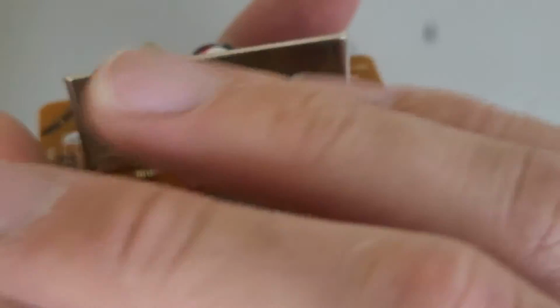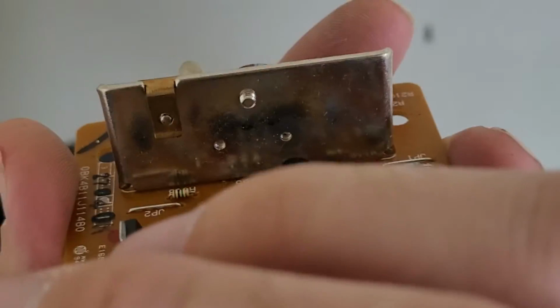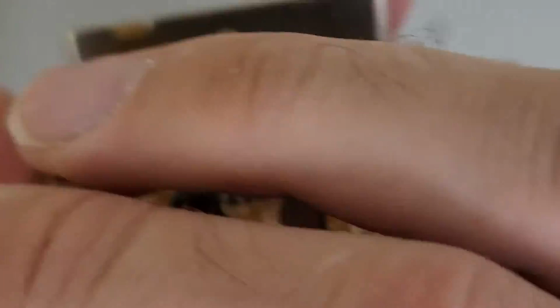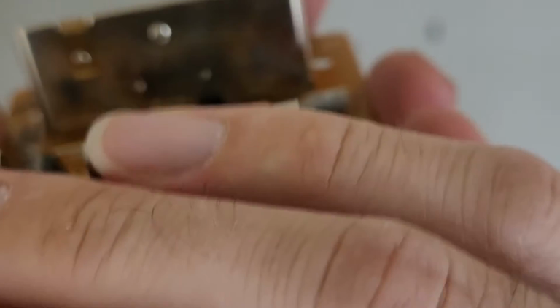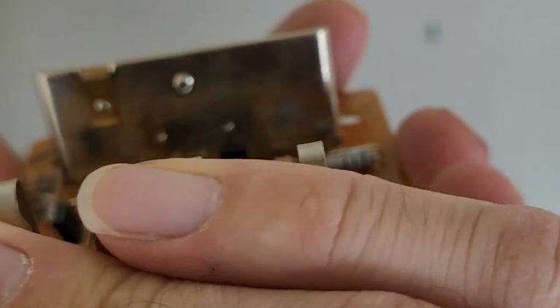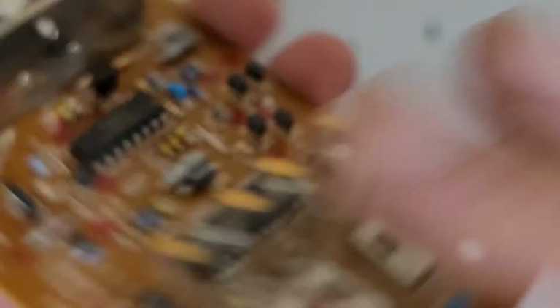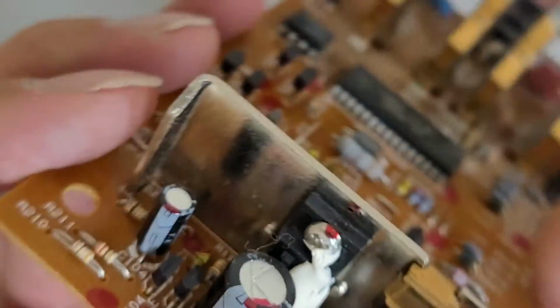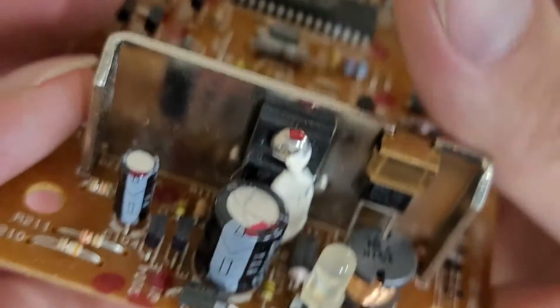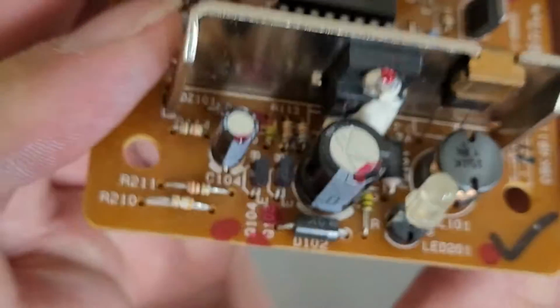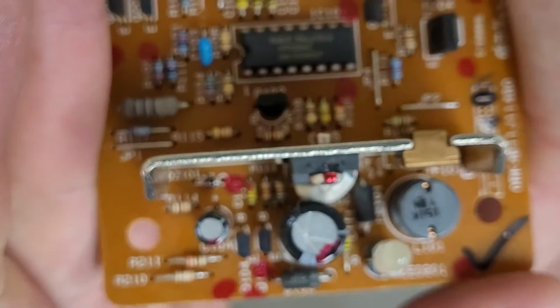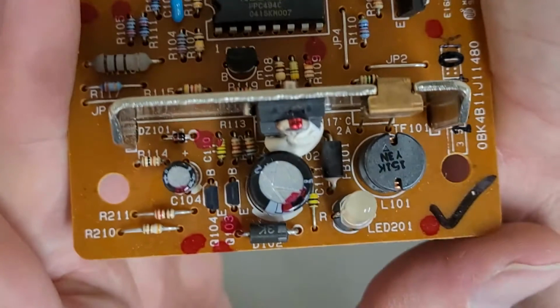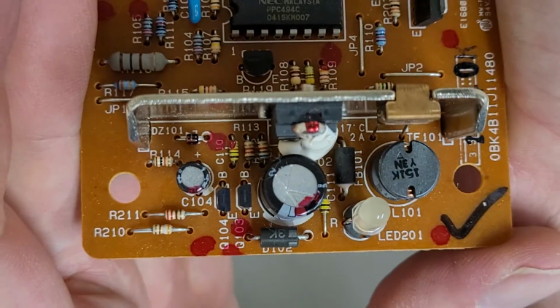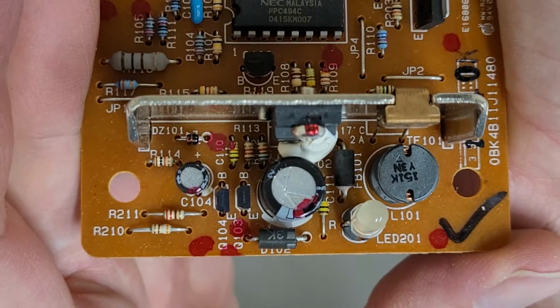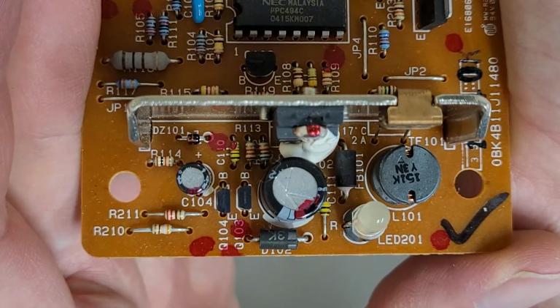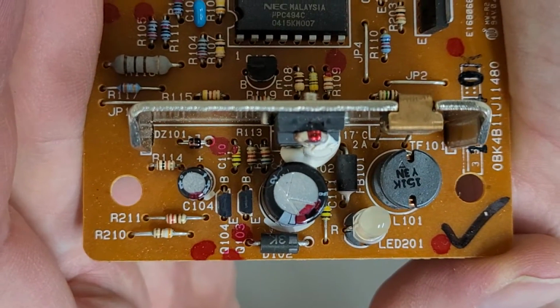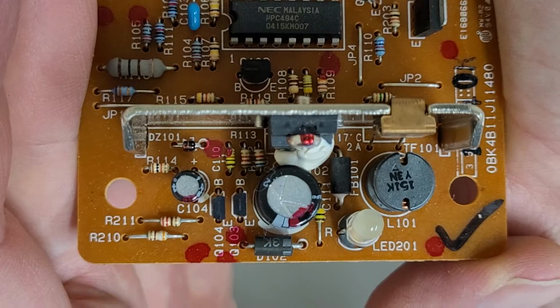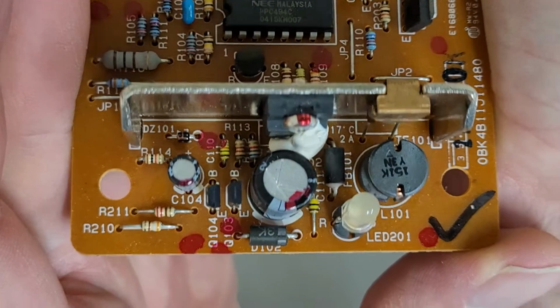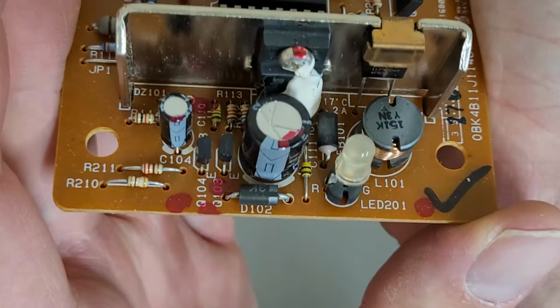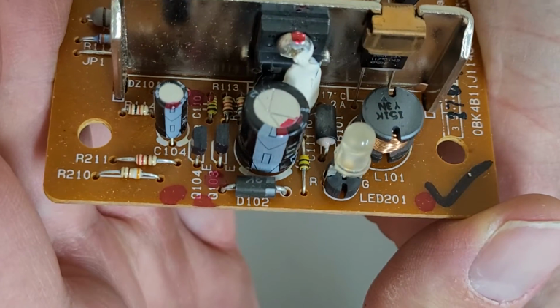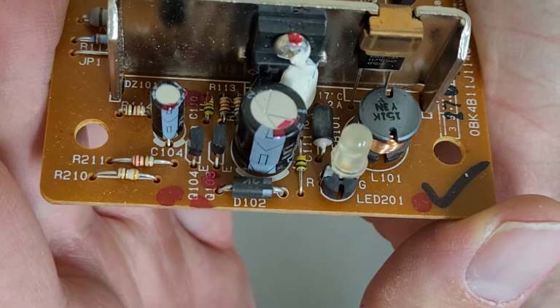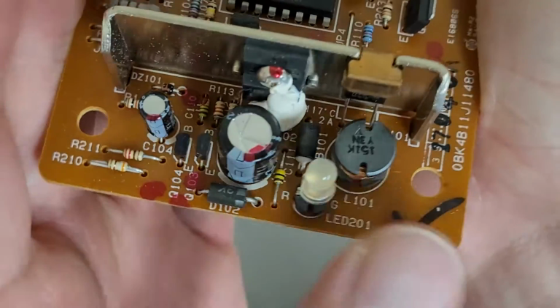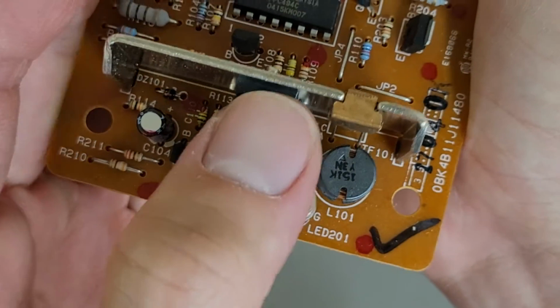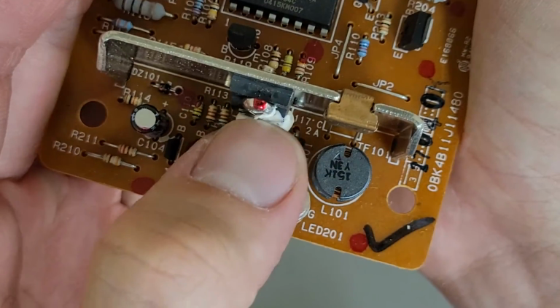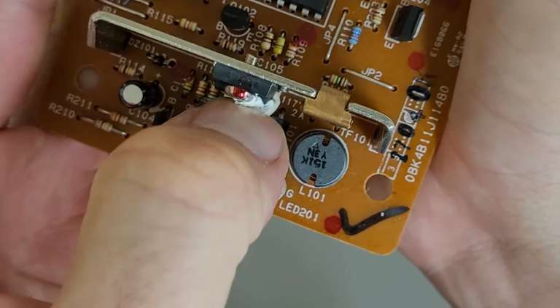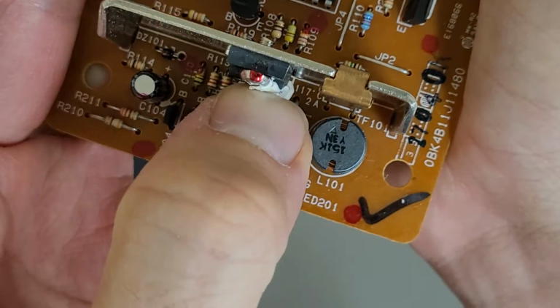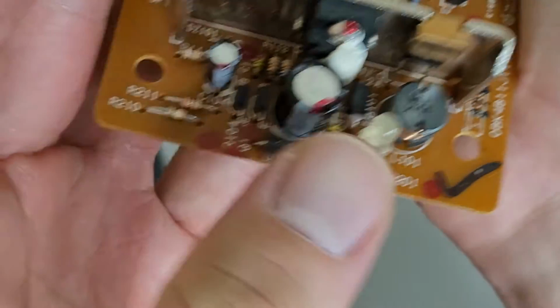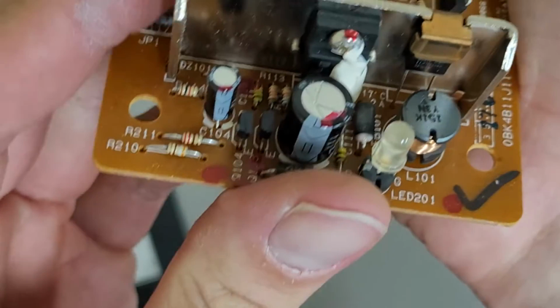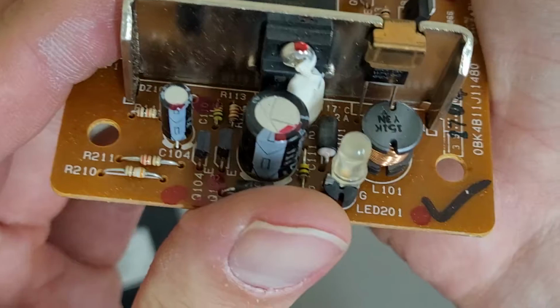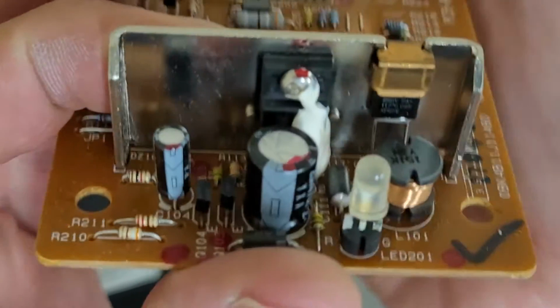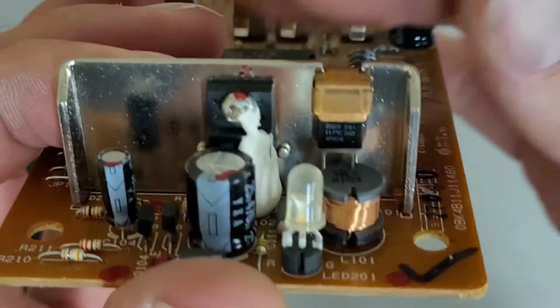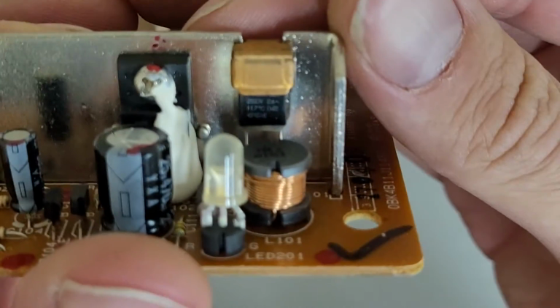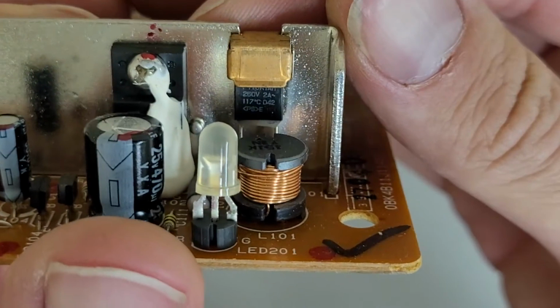I'll try not to focus through that. And here's the power conversion side of things. A little bit of goop over the transistor, so no clue what that's going to be.